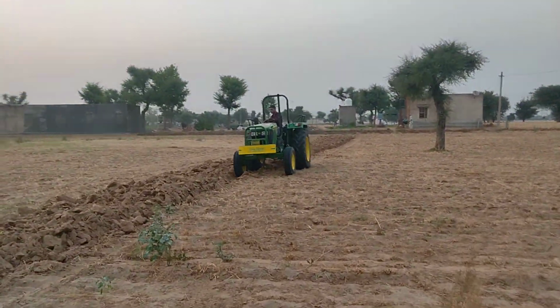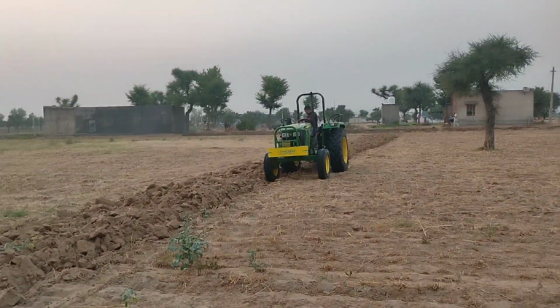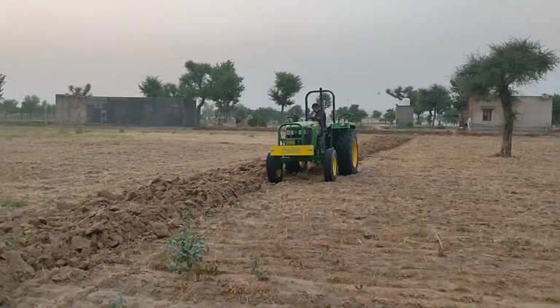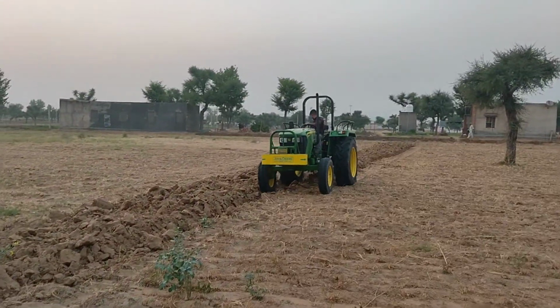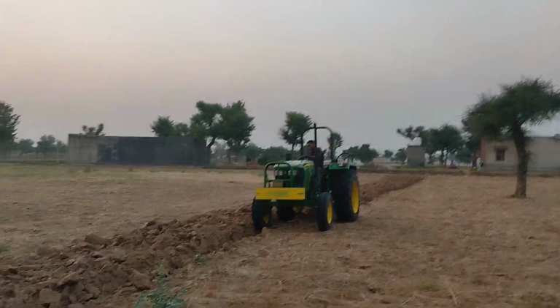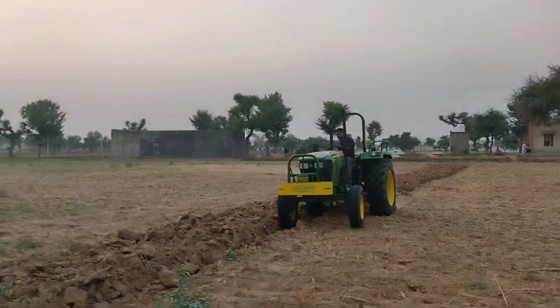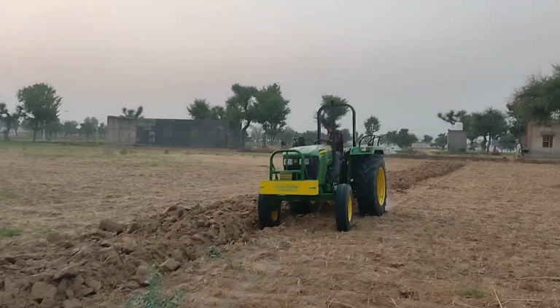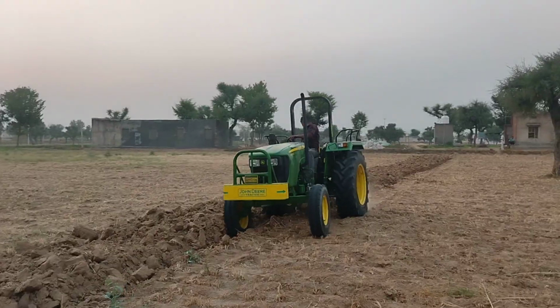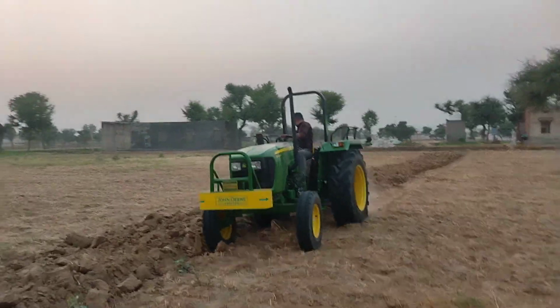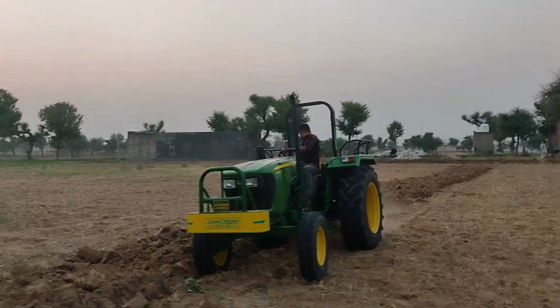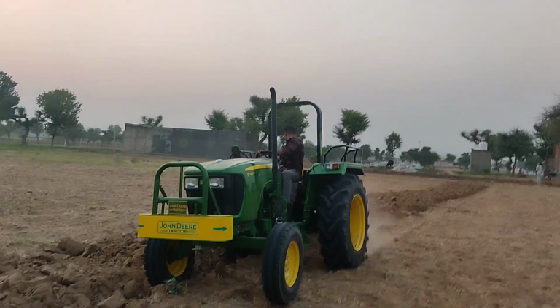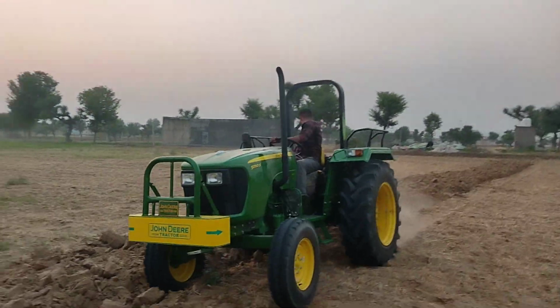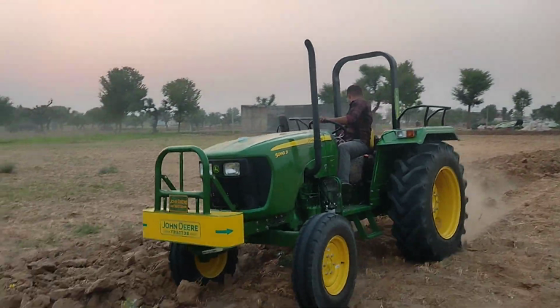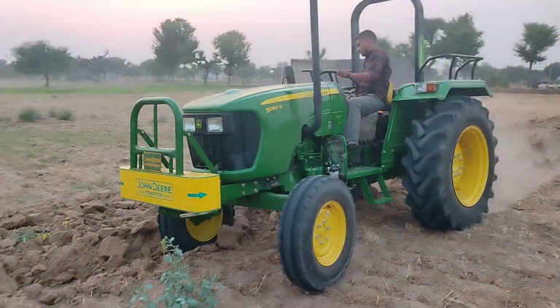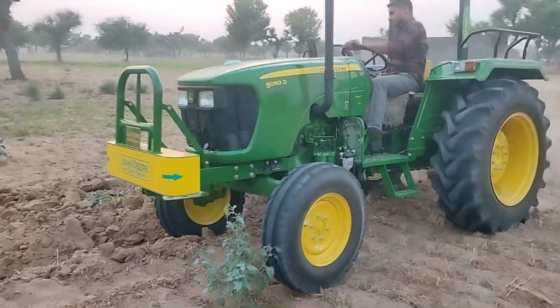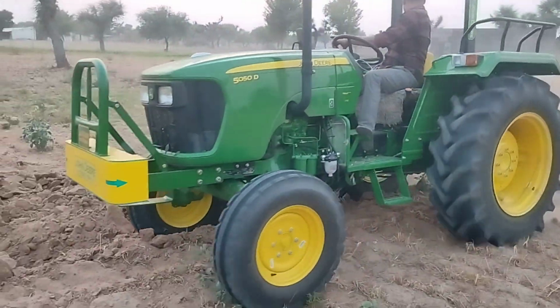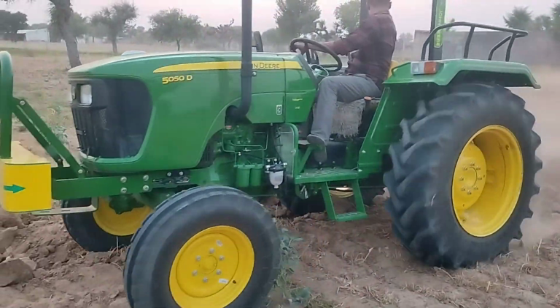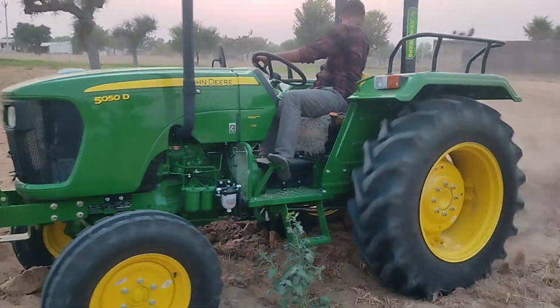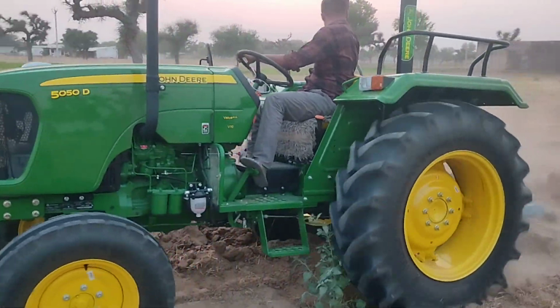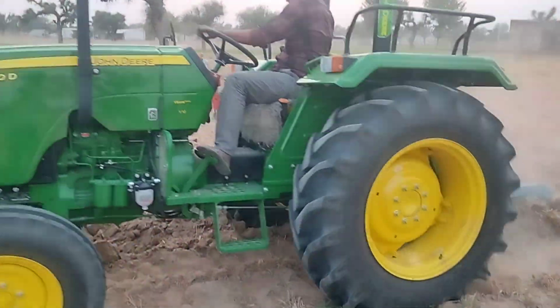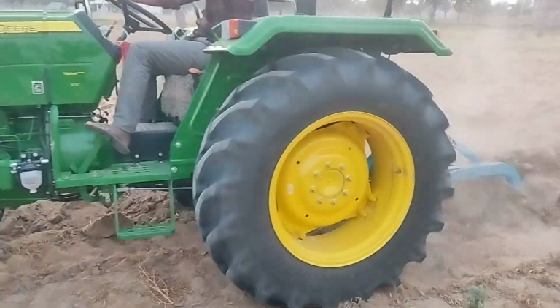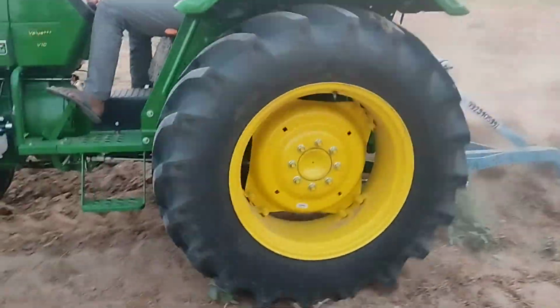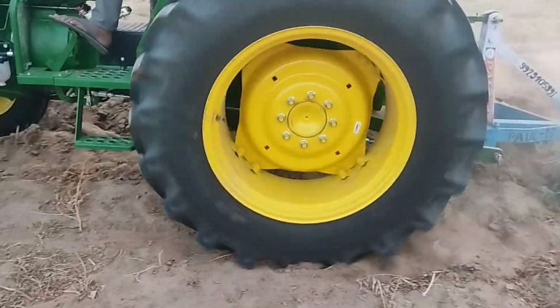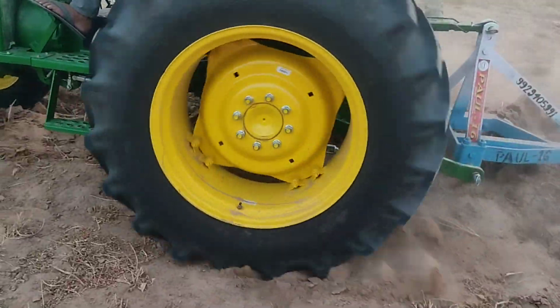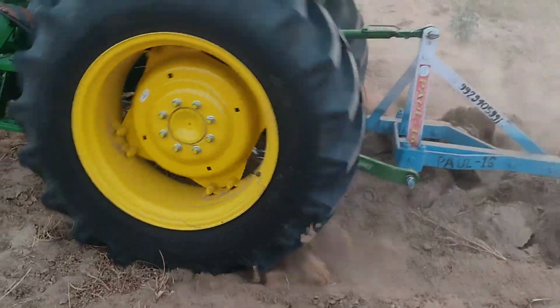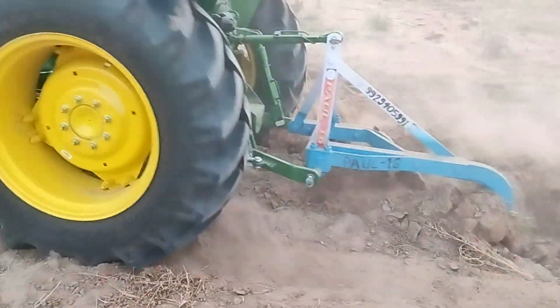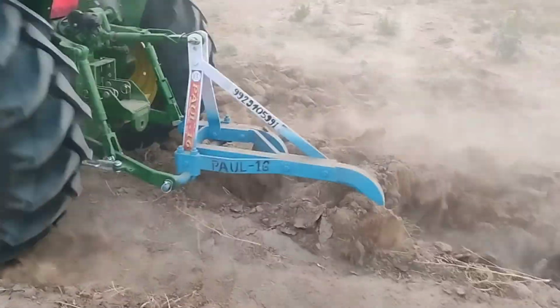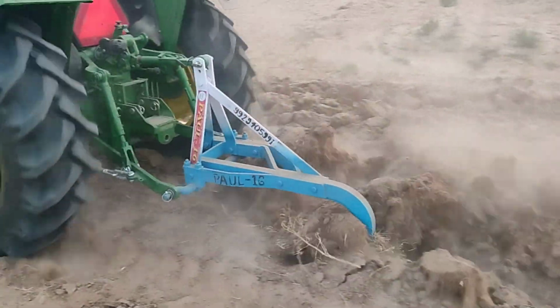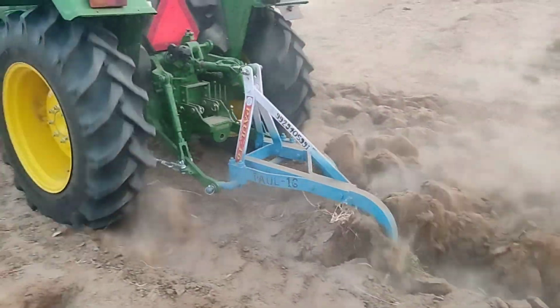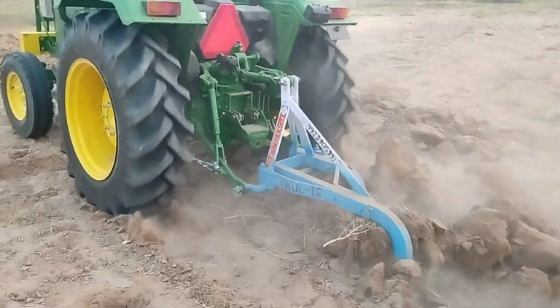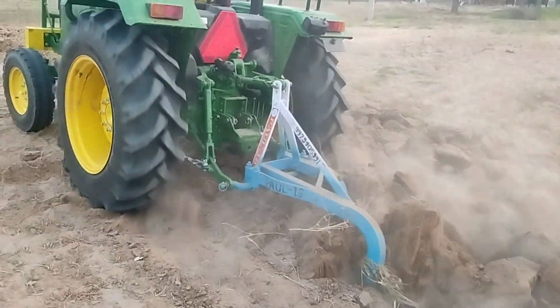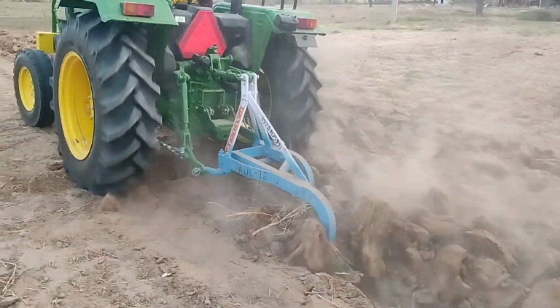This is John Deere 54D. This is a V10. It has a U-pipe. This is the performance. This is the slippage — this is also in the tire. Let's see how the plough is going.